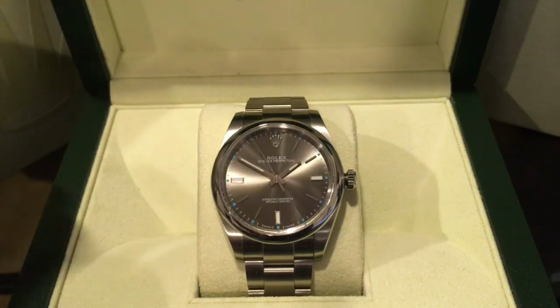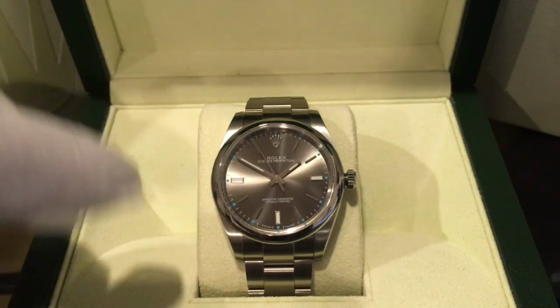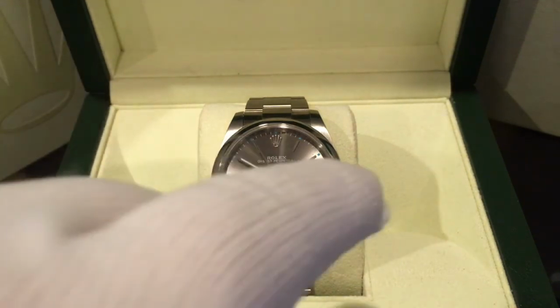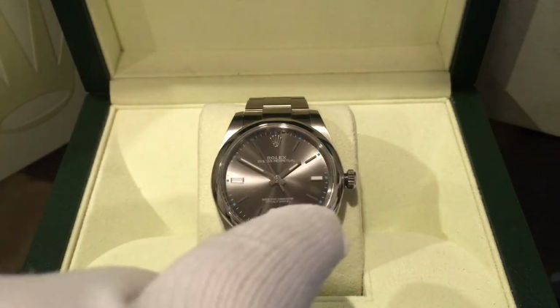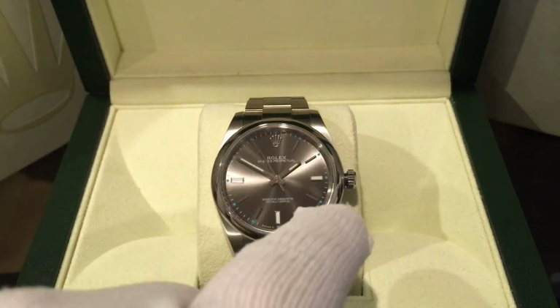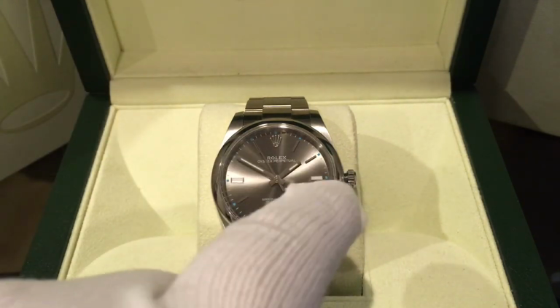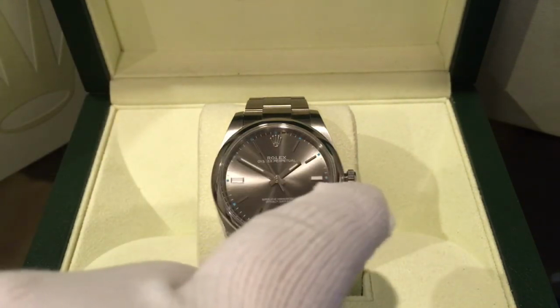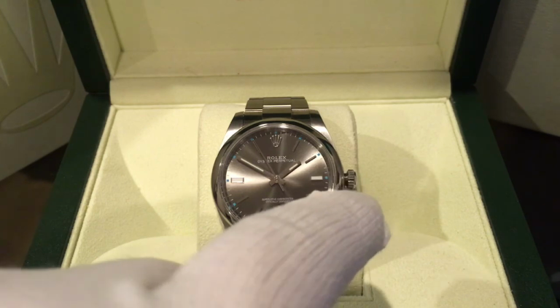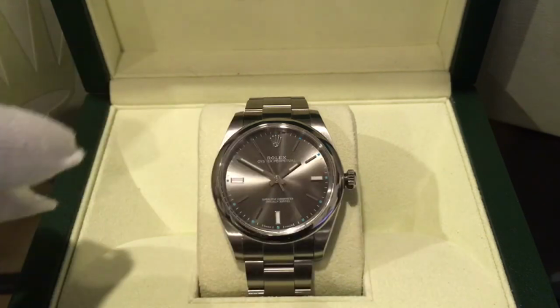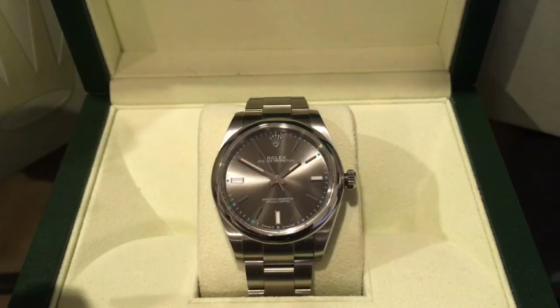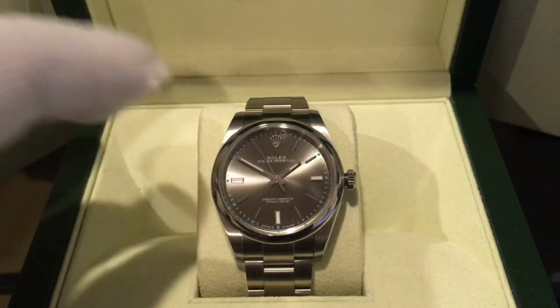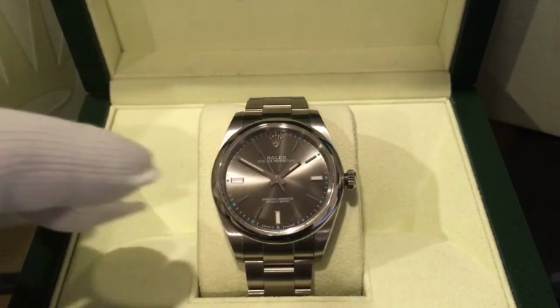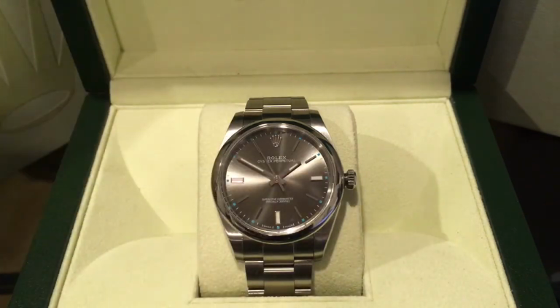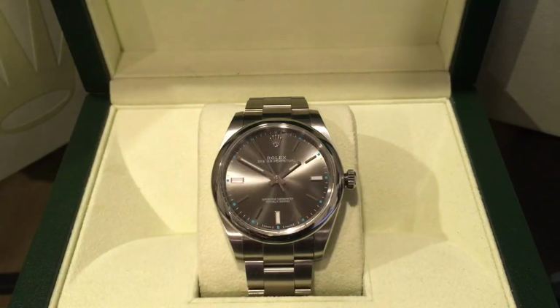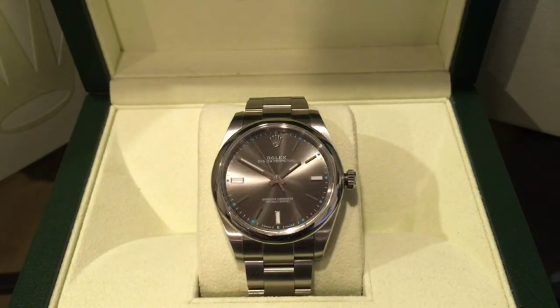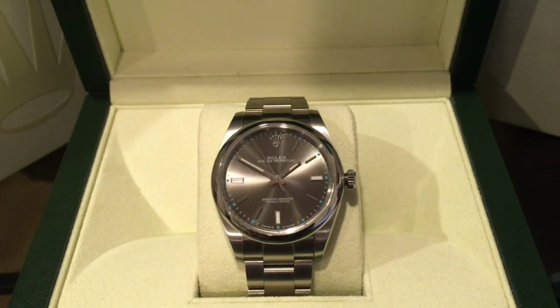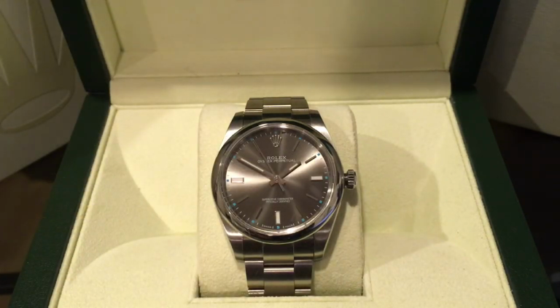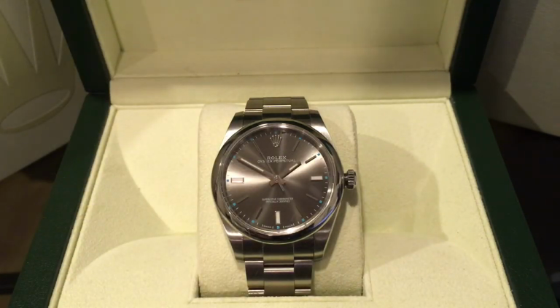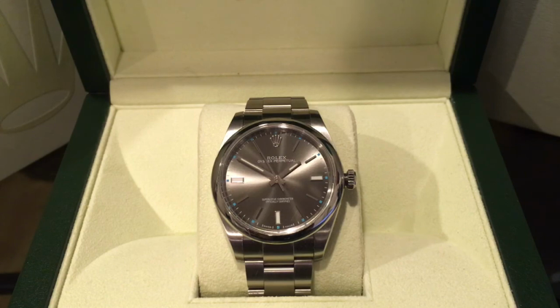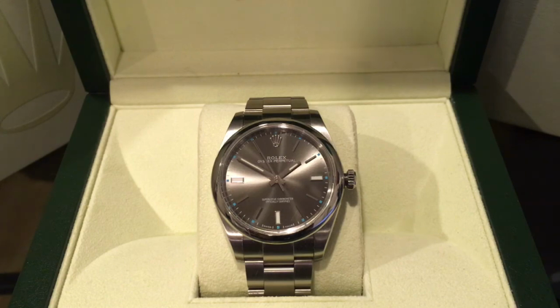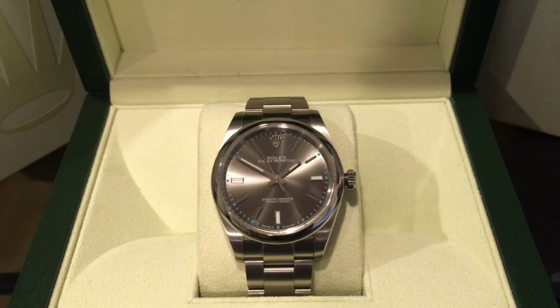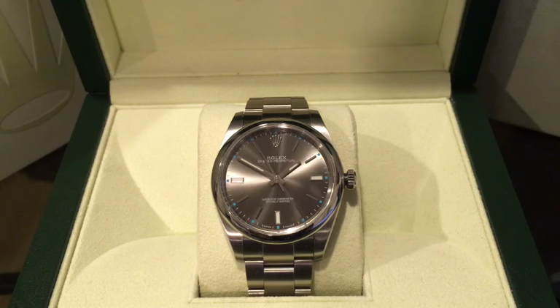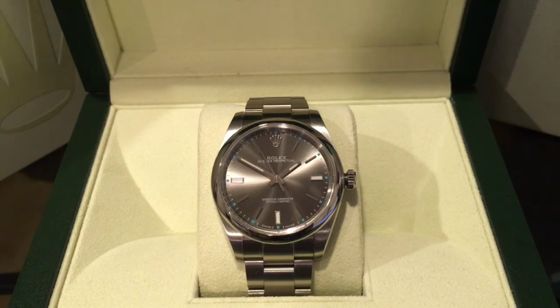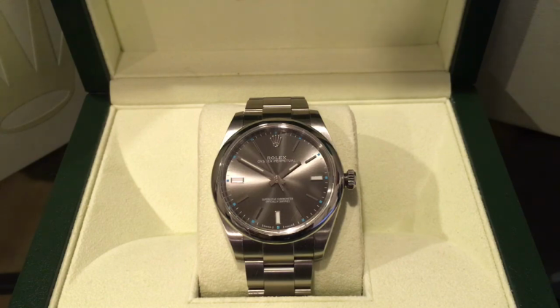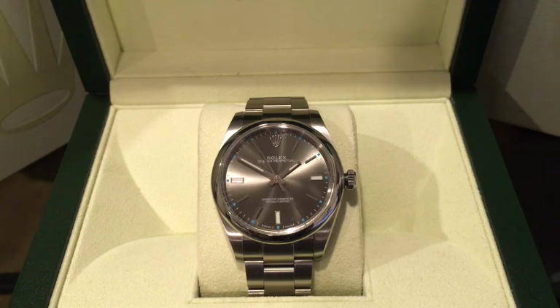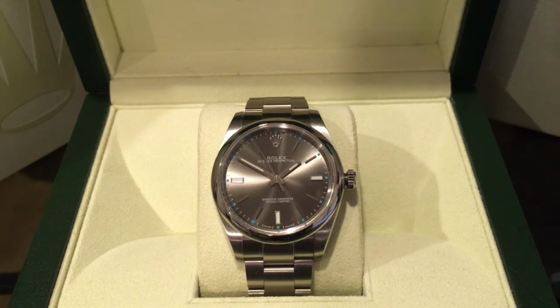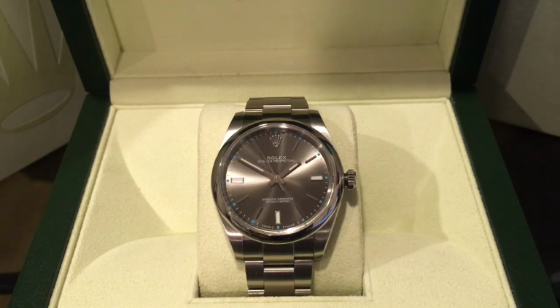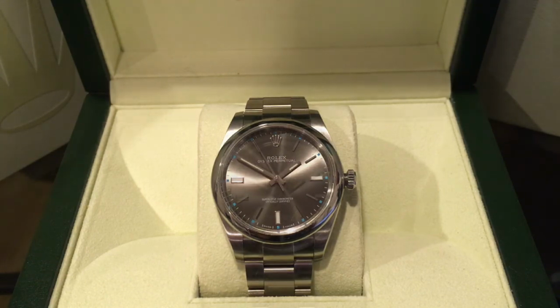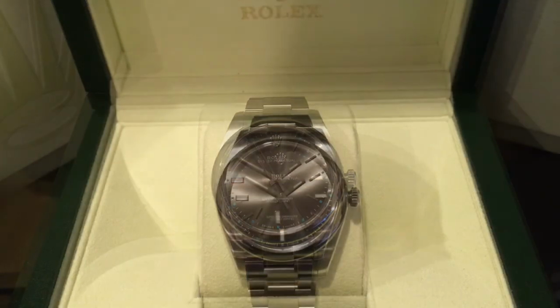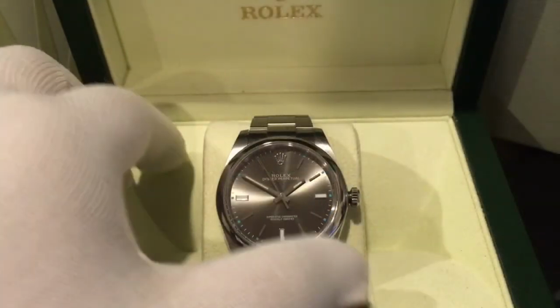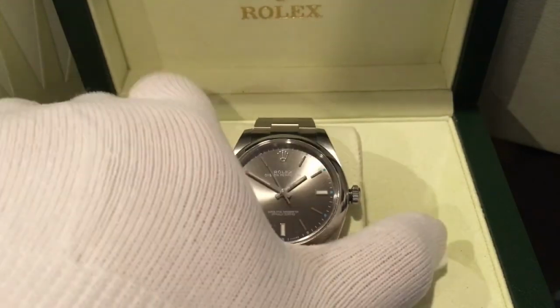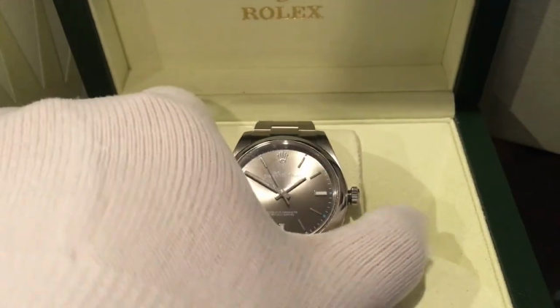Before we look at the watch, I just want to mention that yes, the crown is pulled out. In my last video, when I do cuts it bugs me seeing the seconds hand jumping around, so the crown is pulled out right now. Let's take a look at the watch.